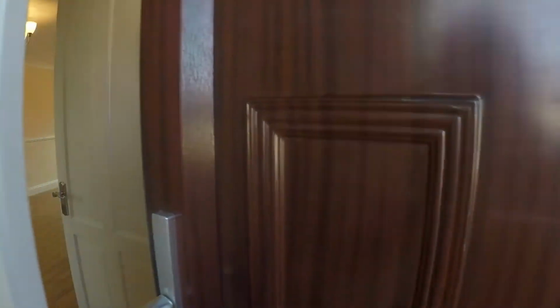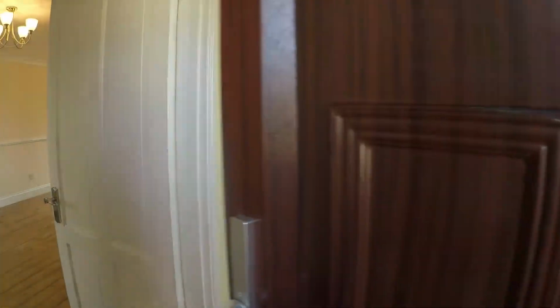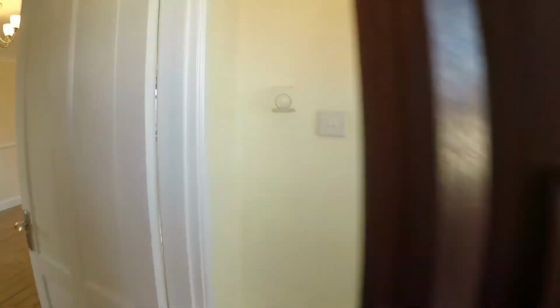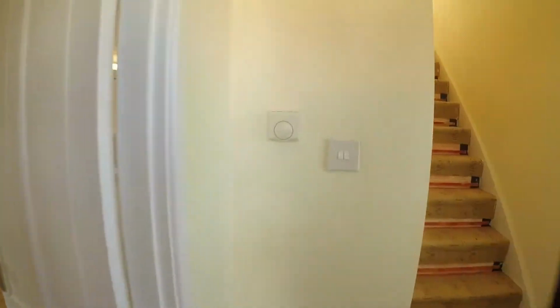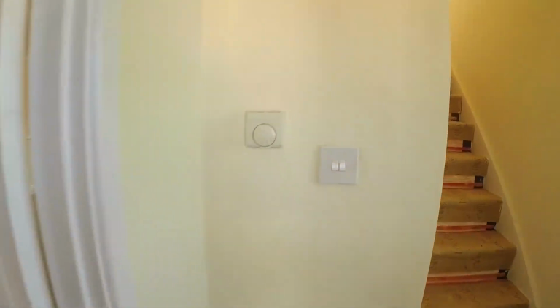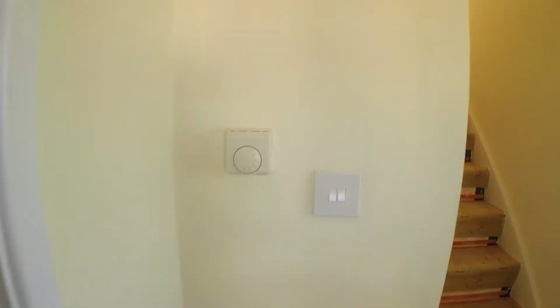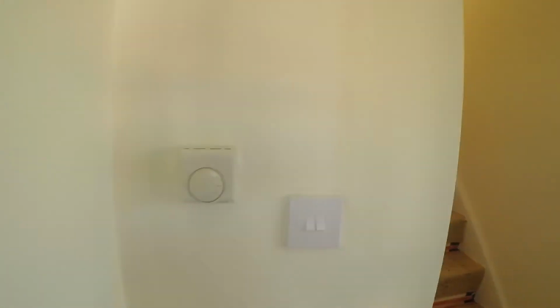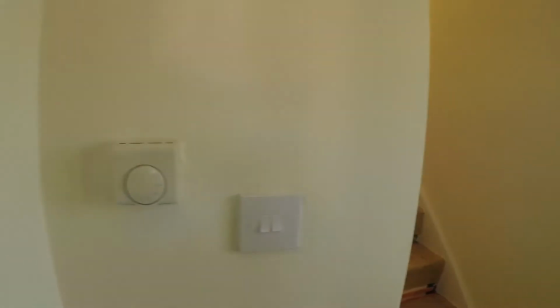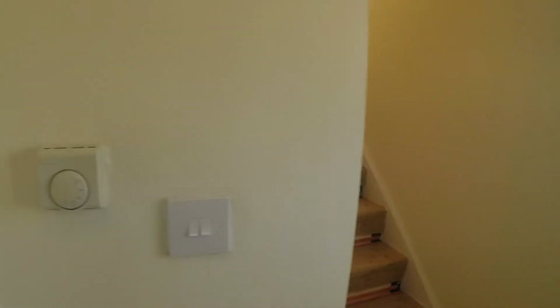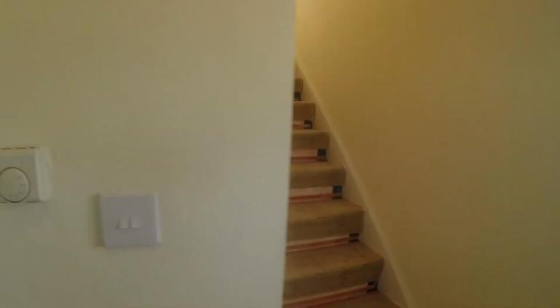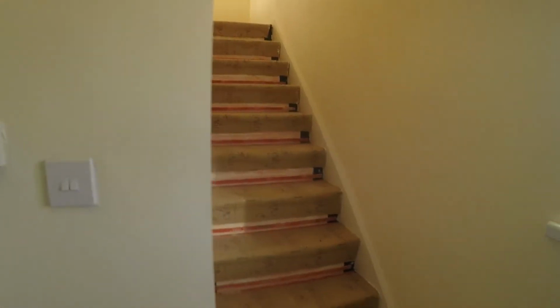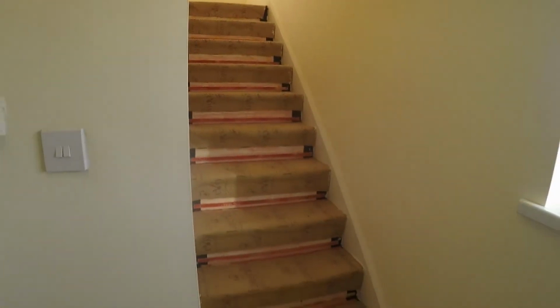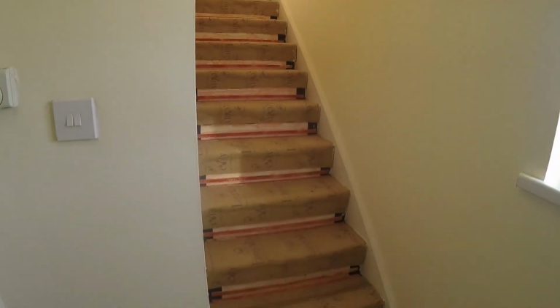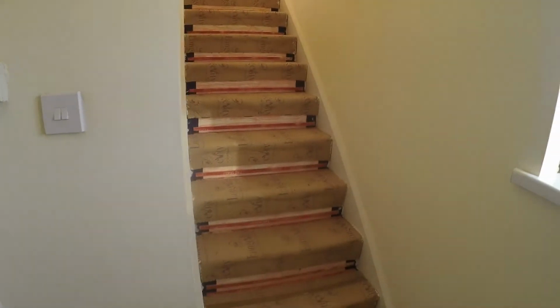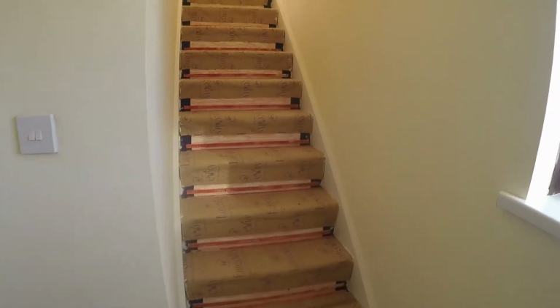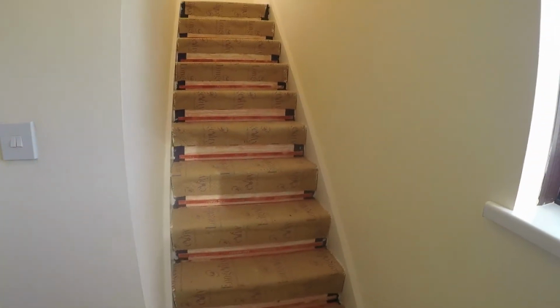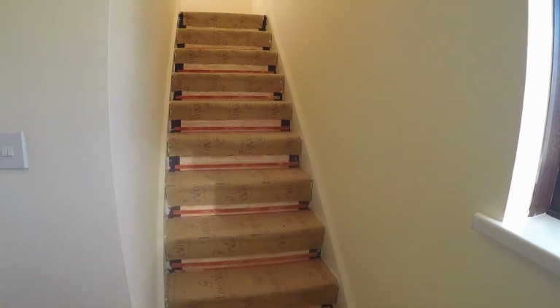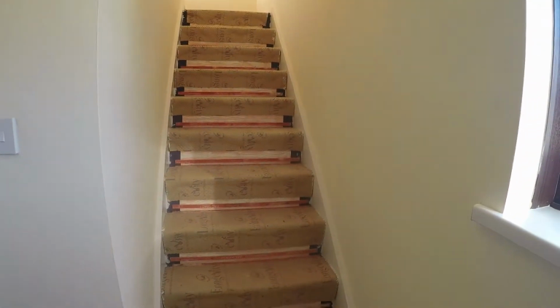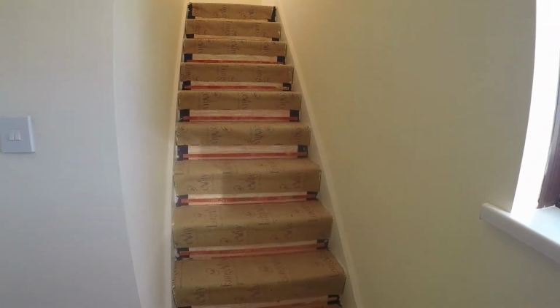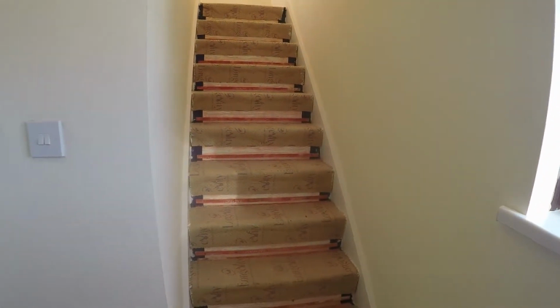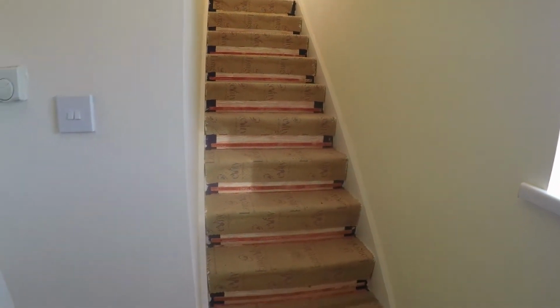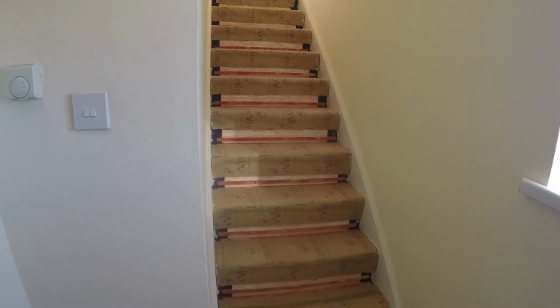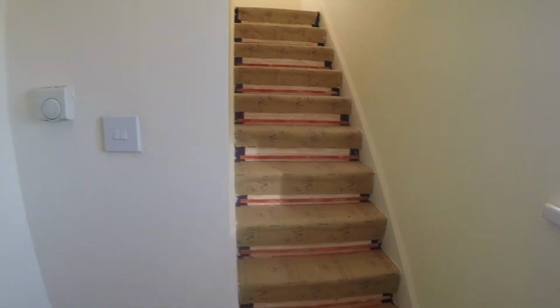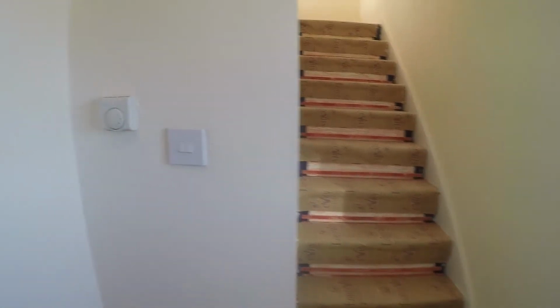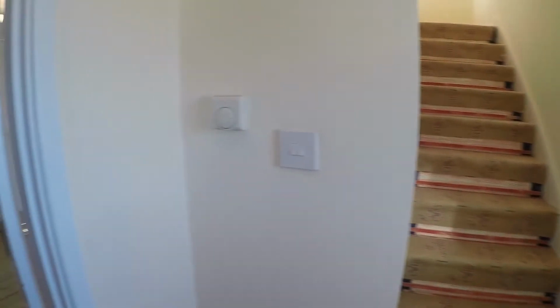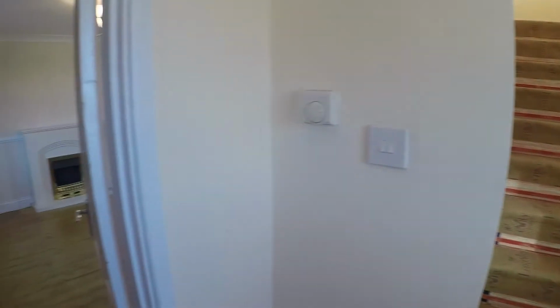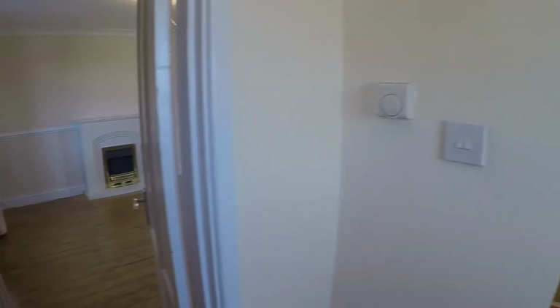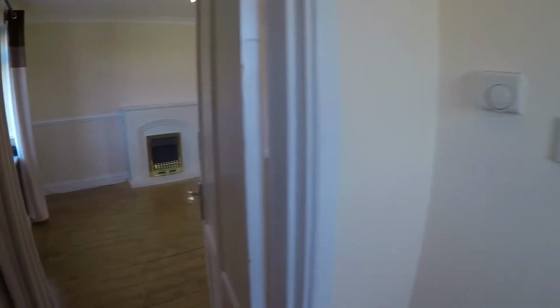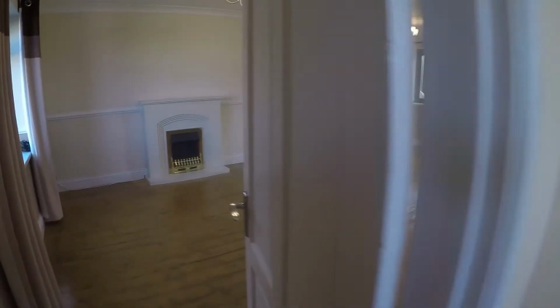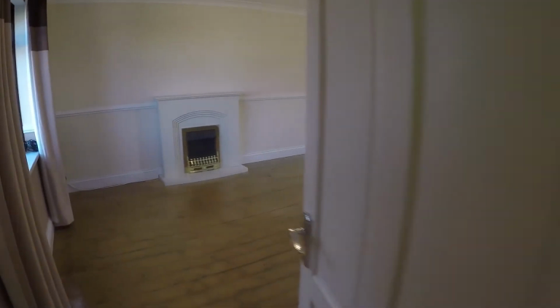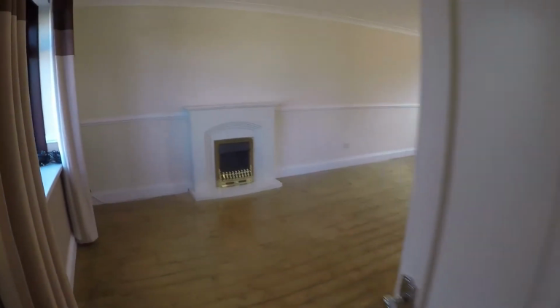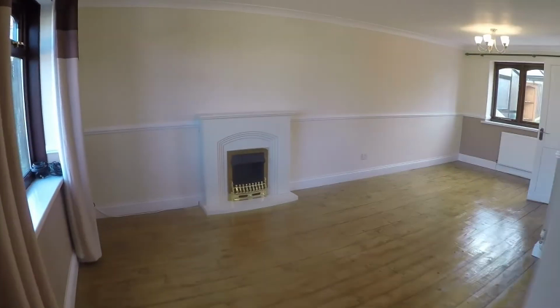You enter into the hallway area where we have the stairs up to the first floor. Carpet is due to be laid in the next week. To the left you have the main living area.